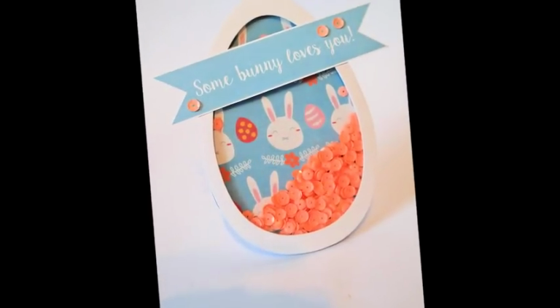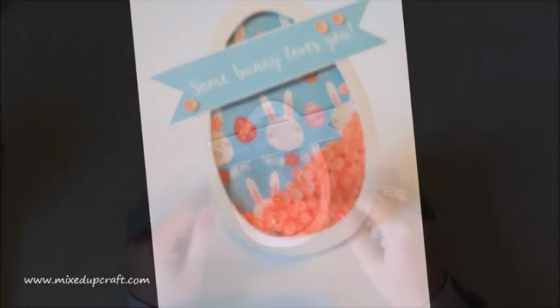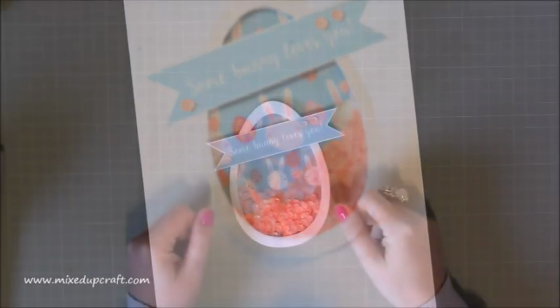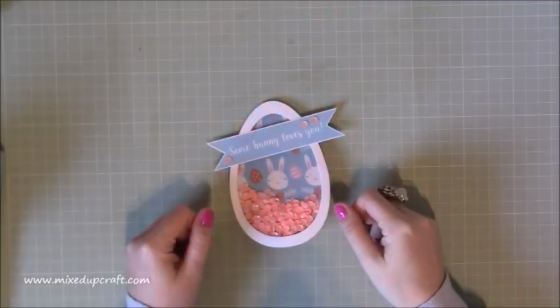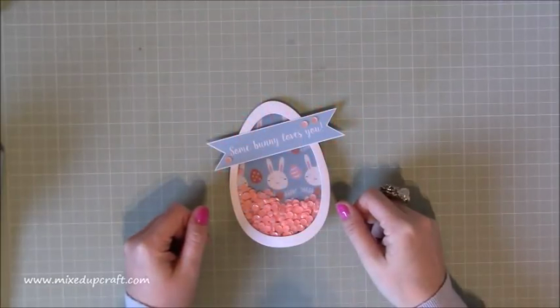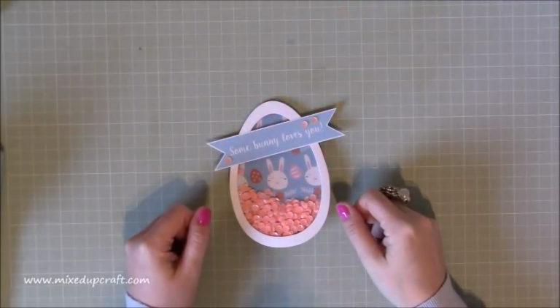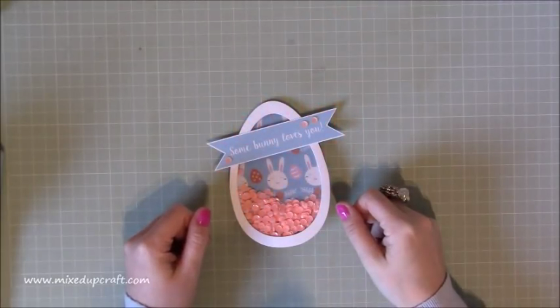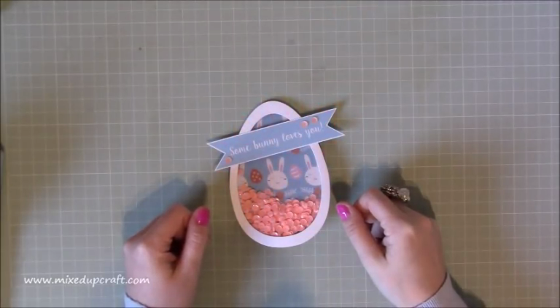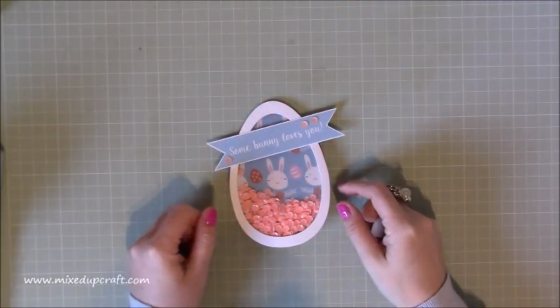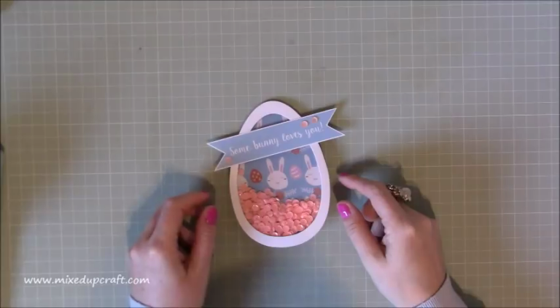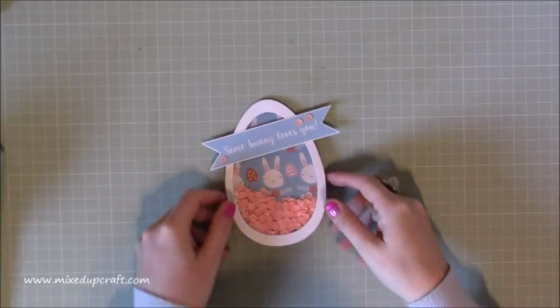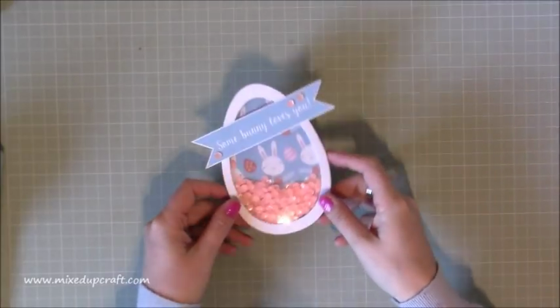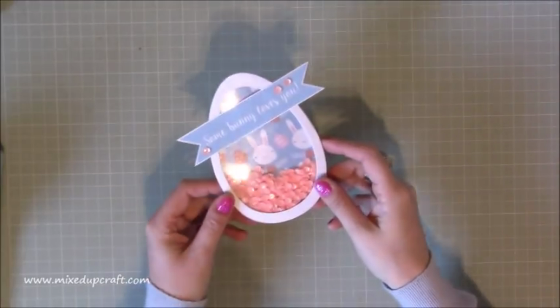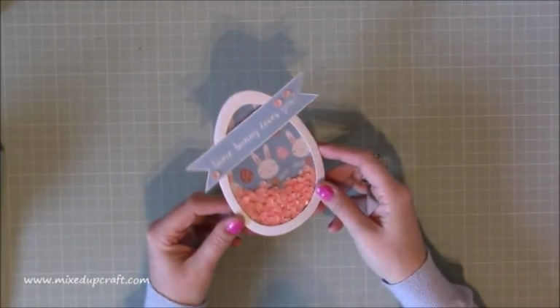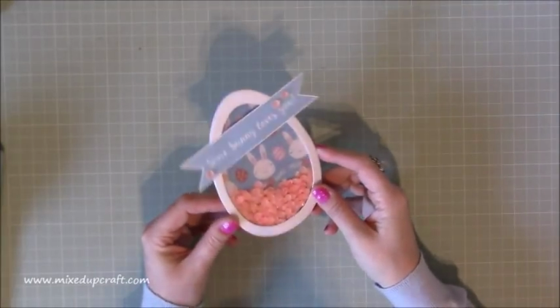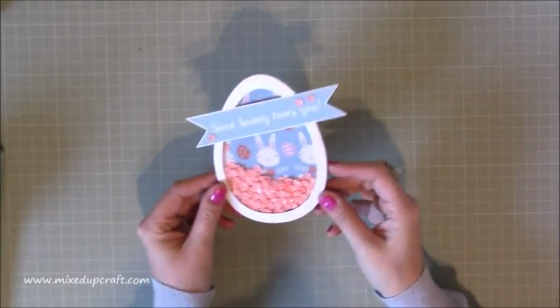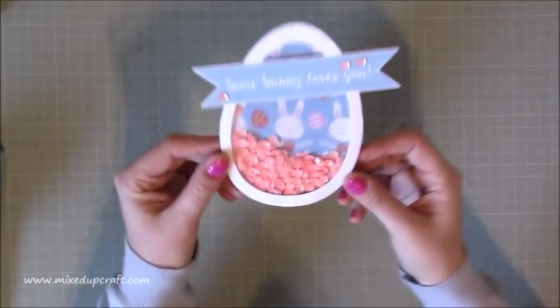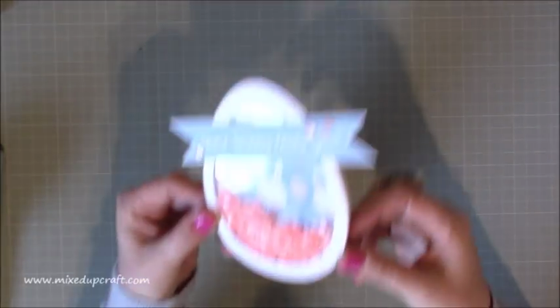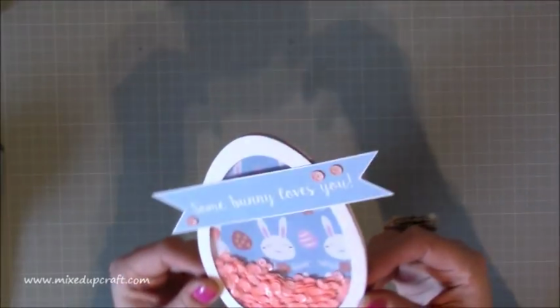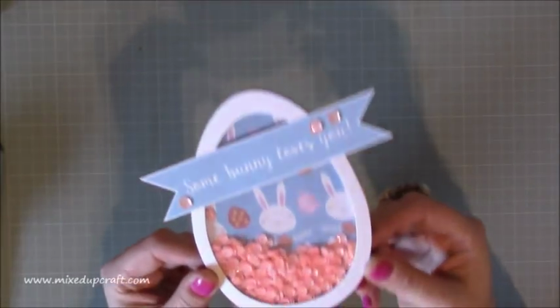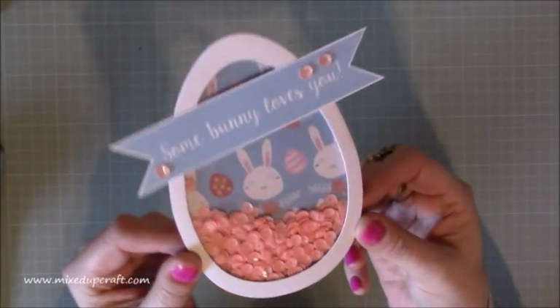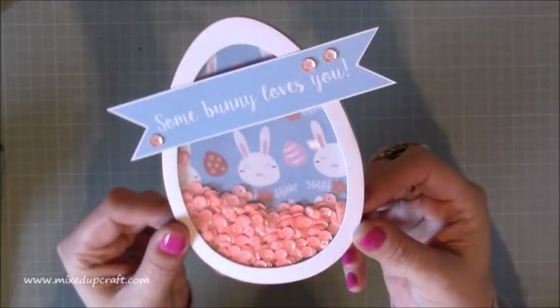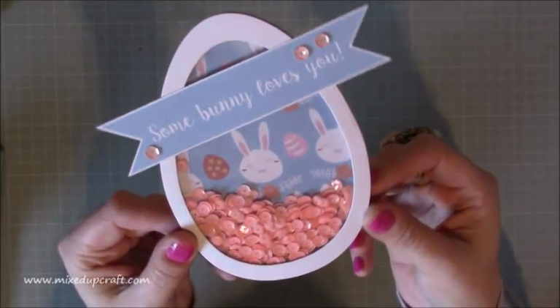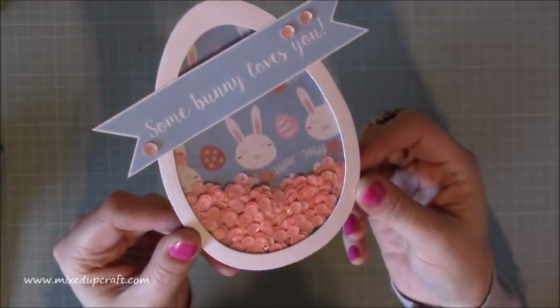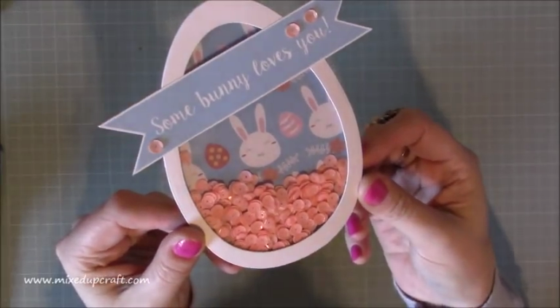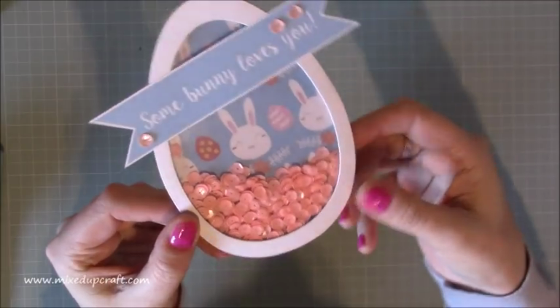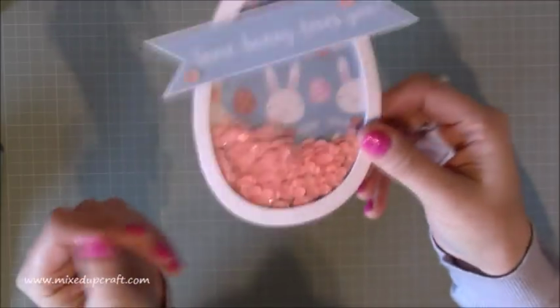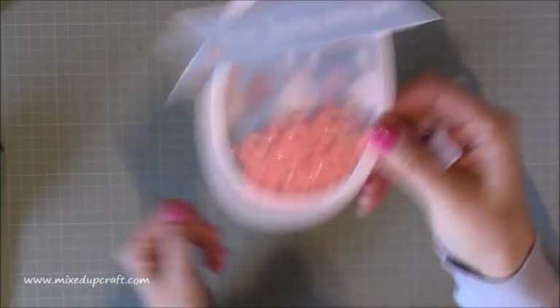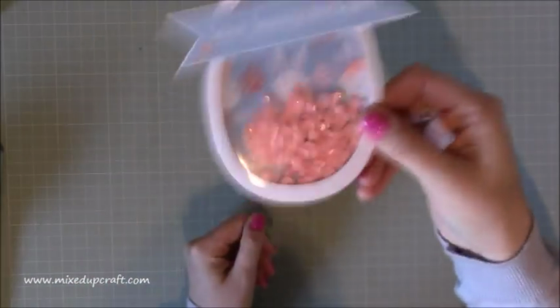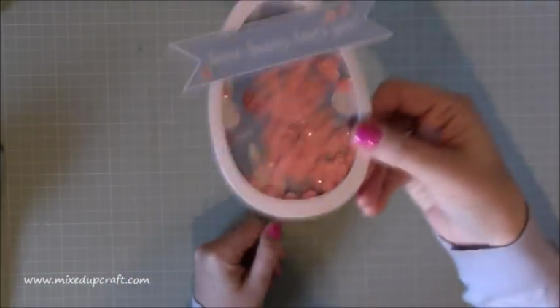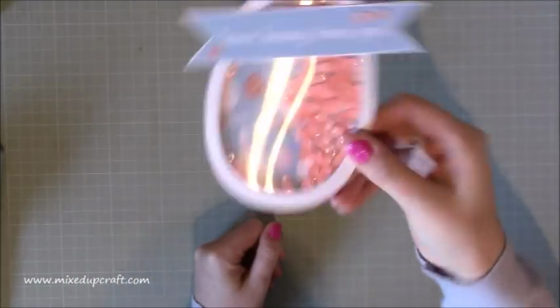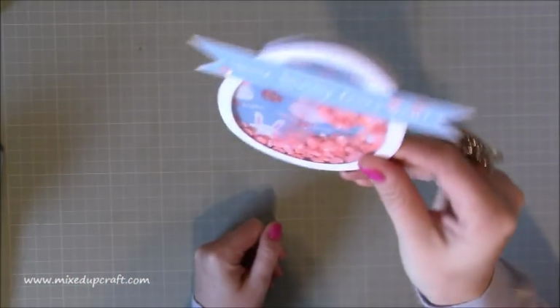Hi everybody, it's Sam at Moots.Graph. Thank you for watching my tutorial today. This is an Easter card in the shape of an Easter egg and it's a shaker card — it shakes around there.